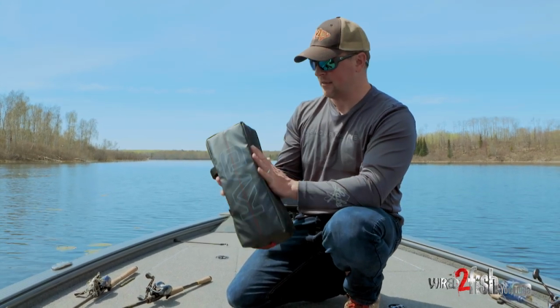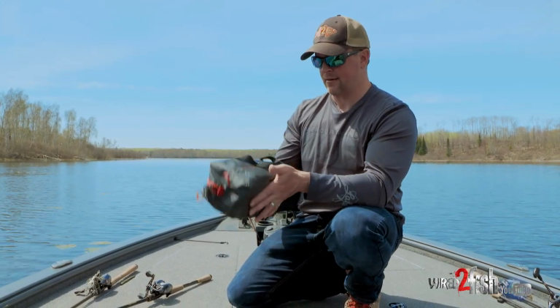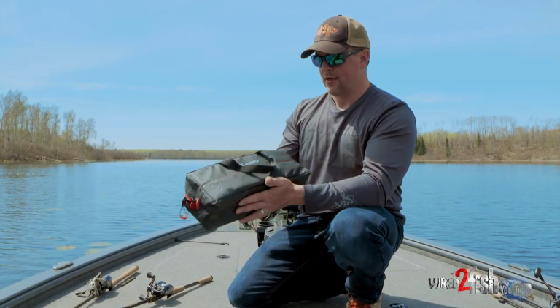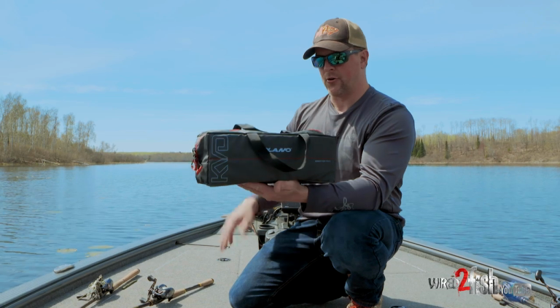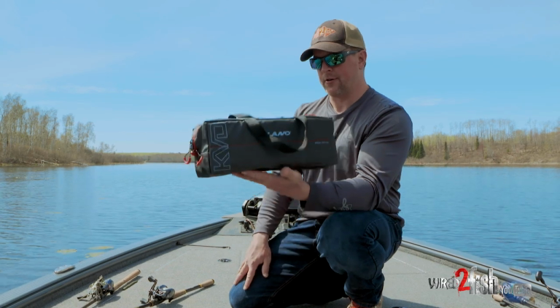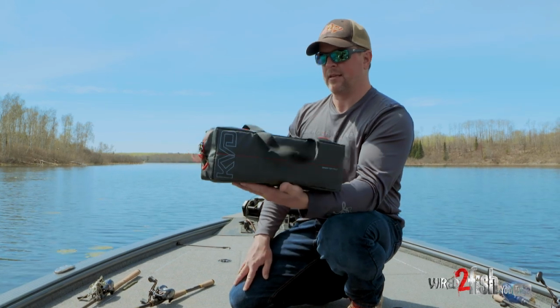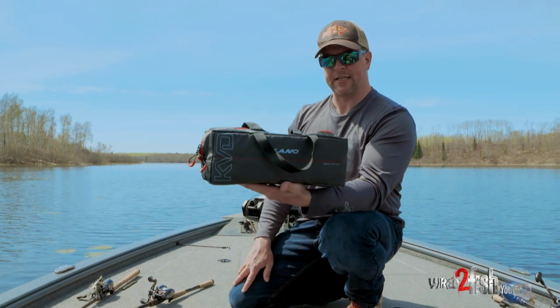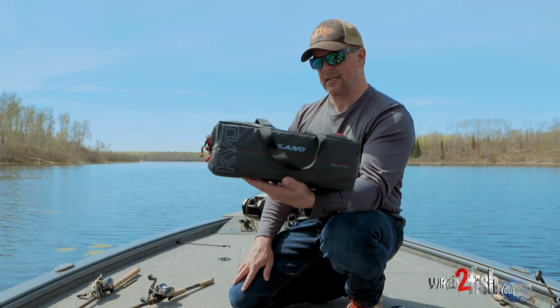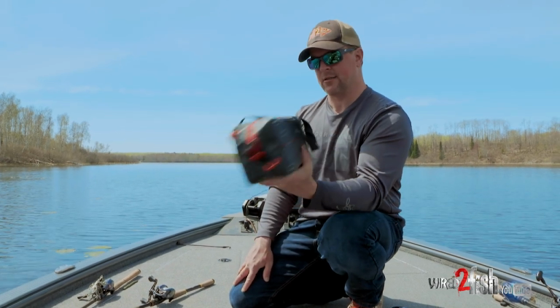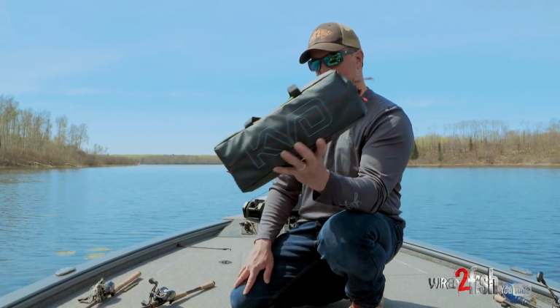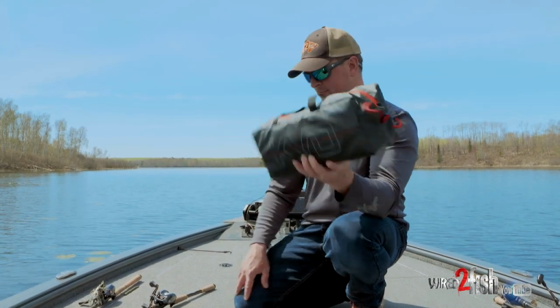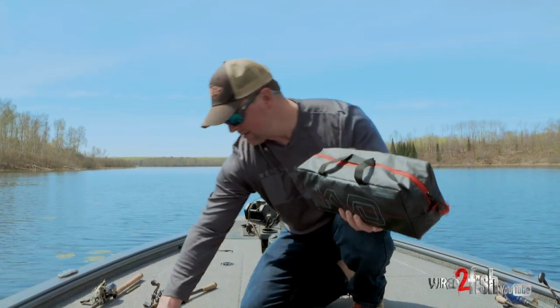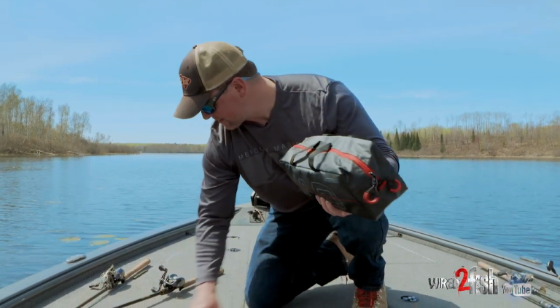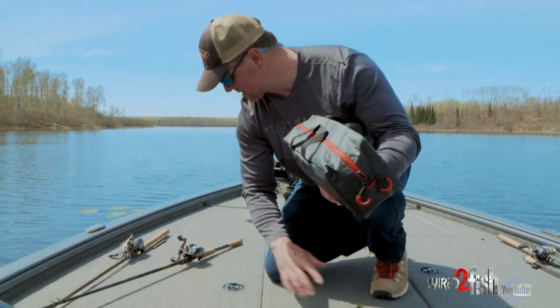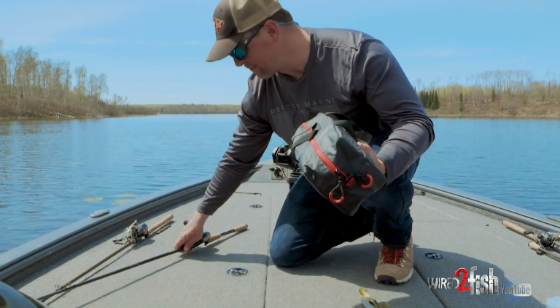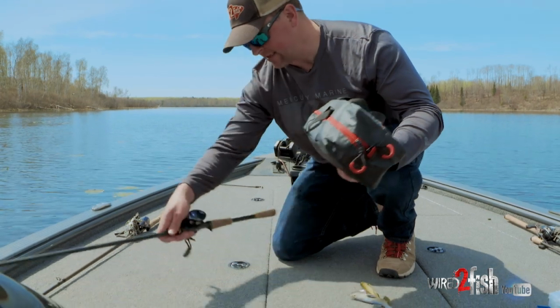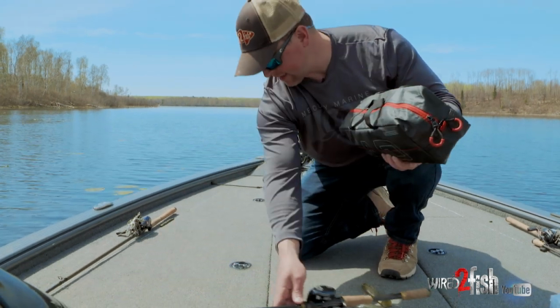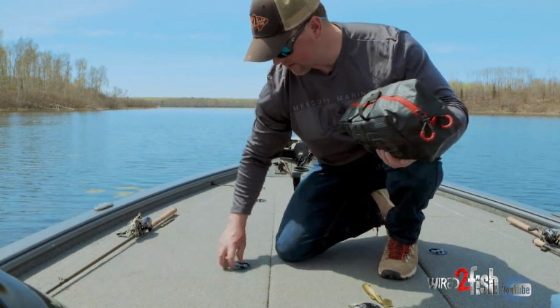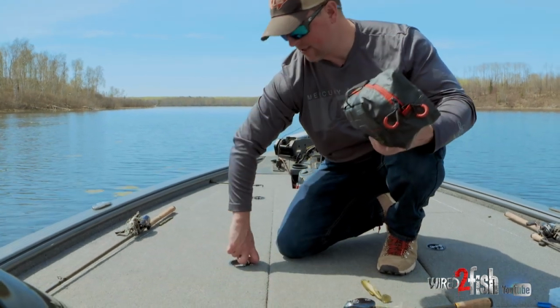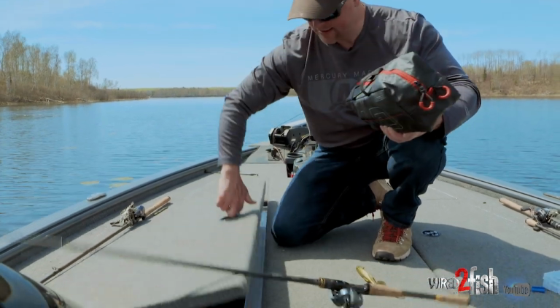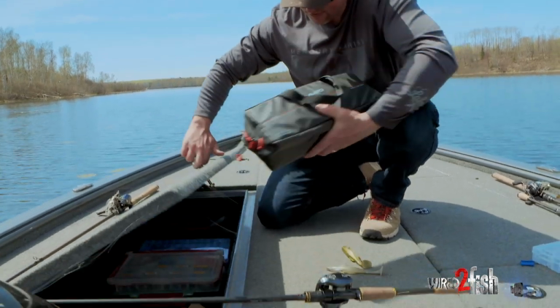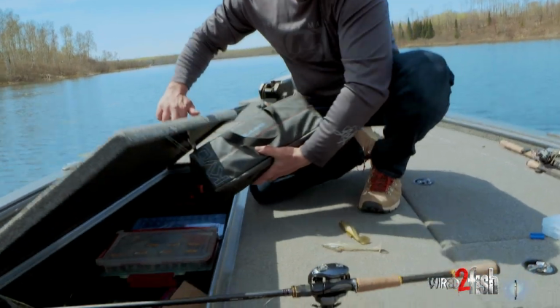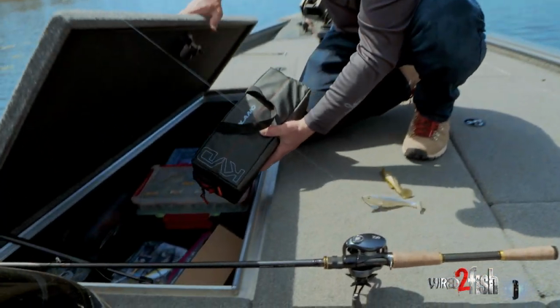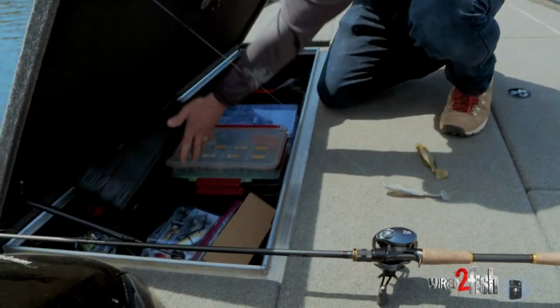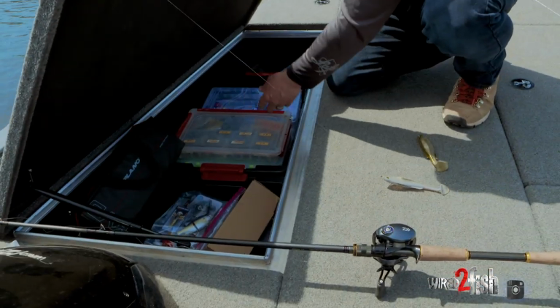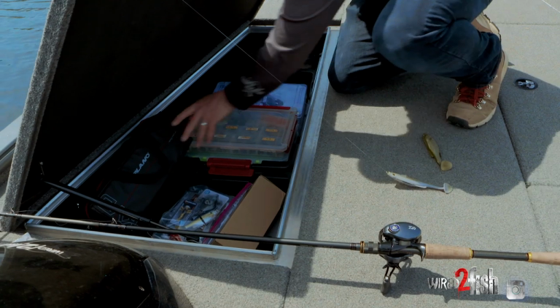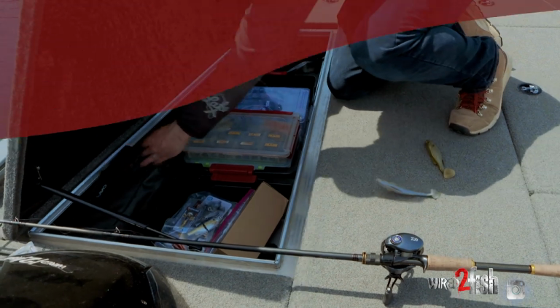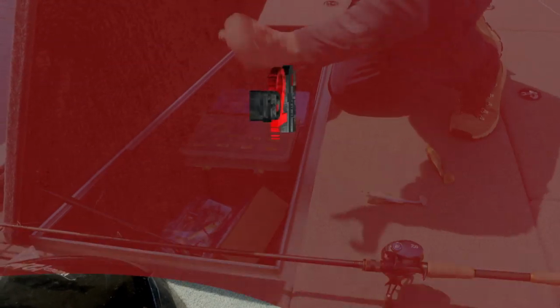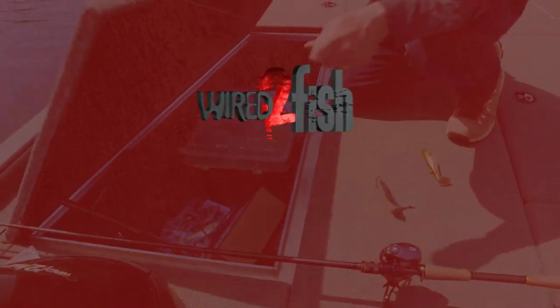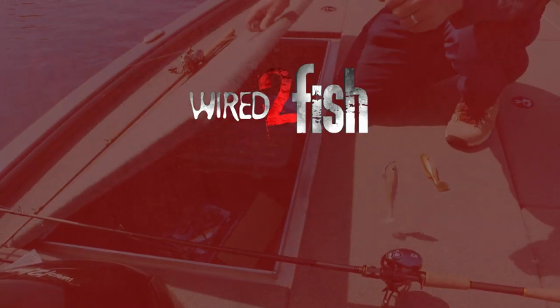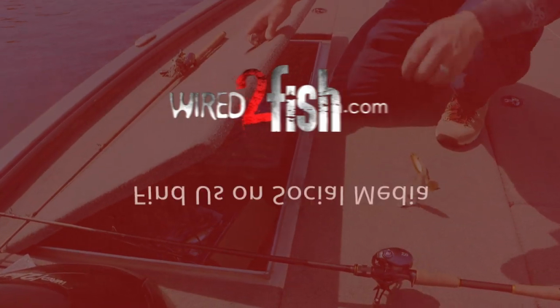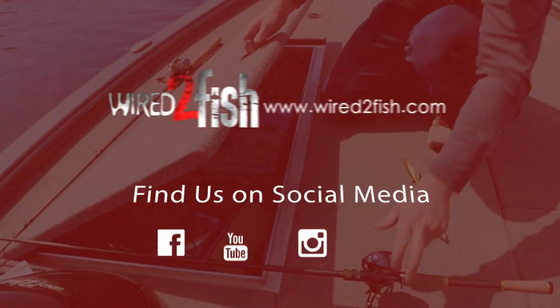Get online and order your replacement stock. Real simple — I'll just slap that in the storage compartment here, wherever. You can see I've got a pile of stuff in there, so it keeps it neat and organized.